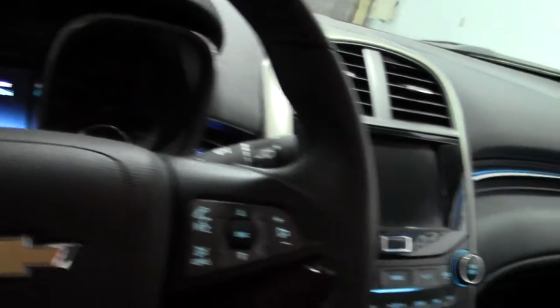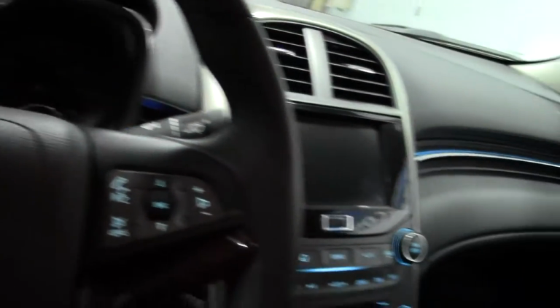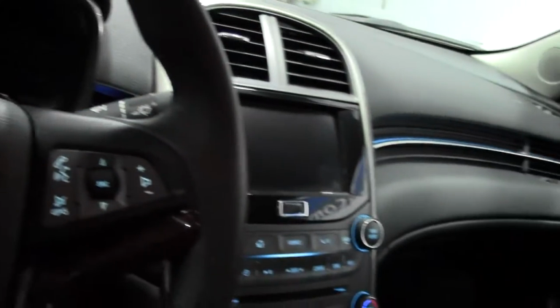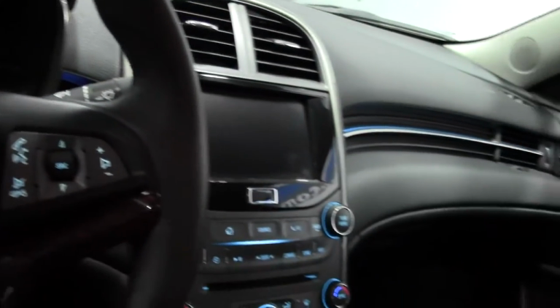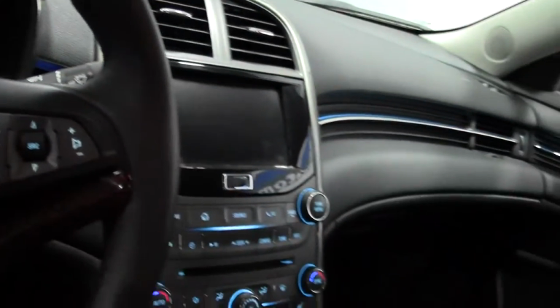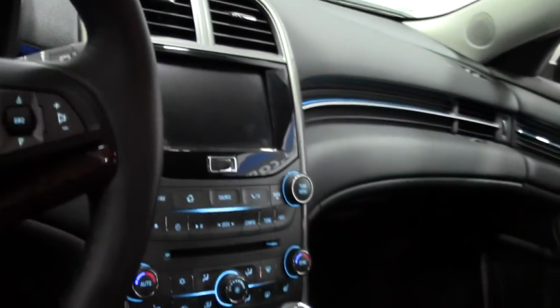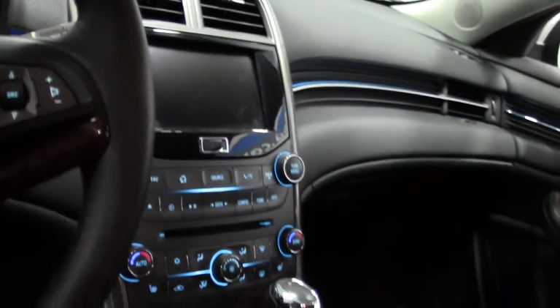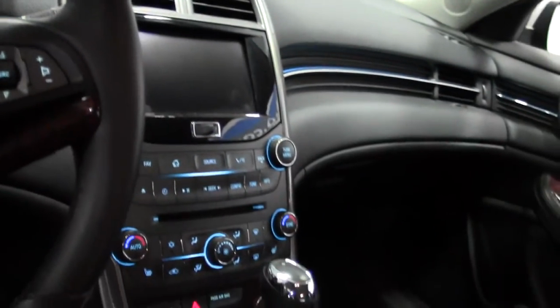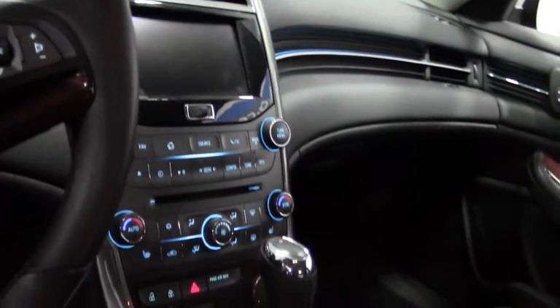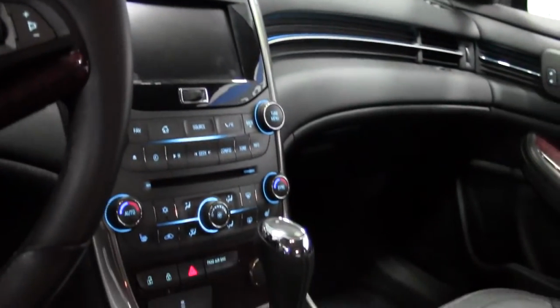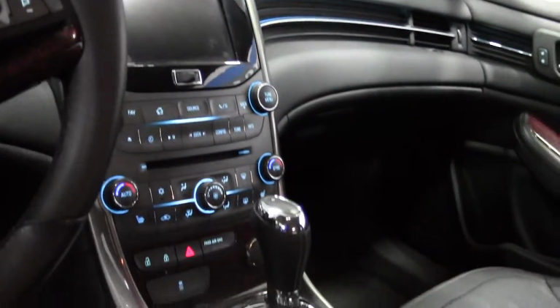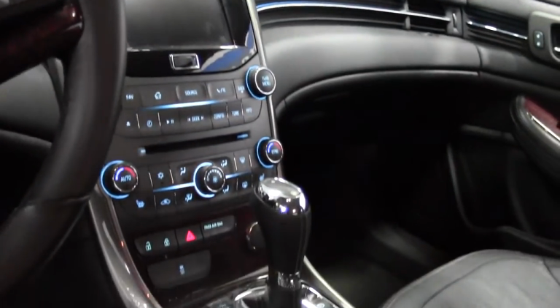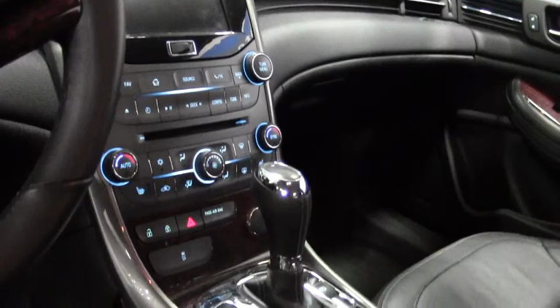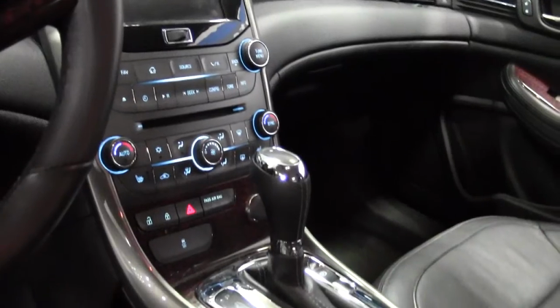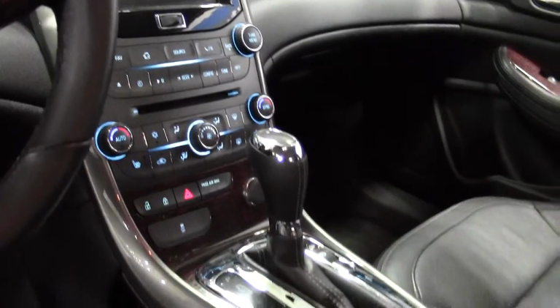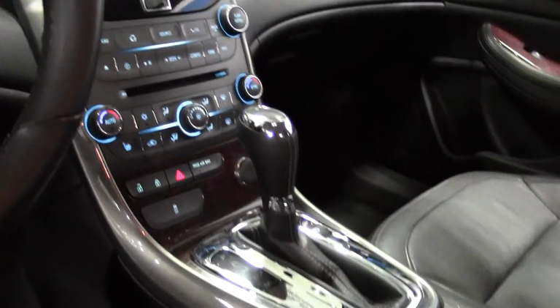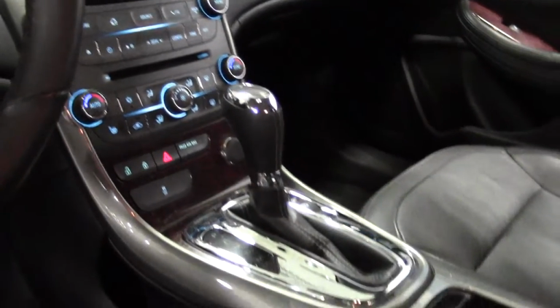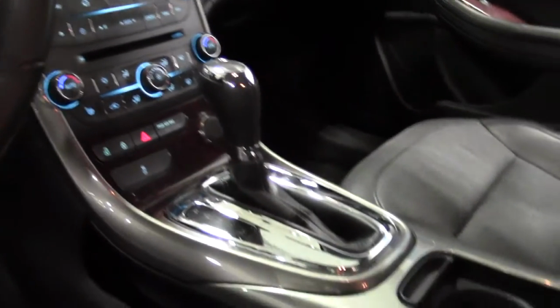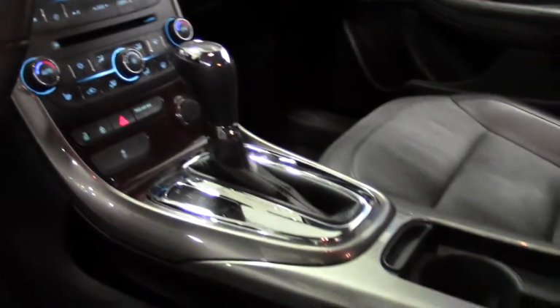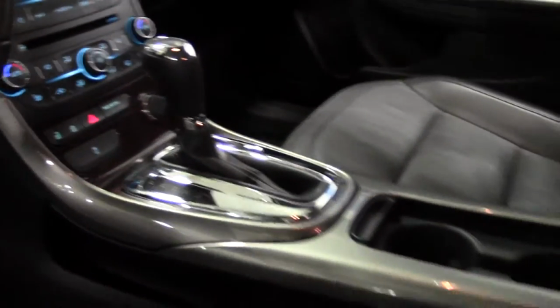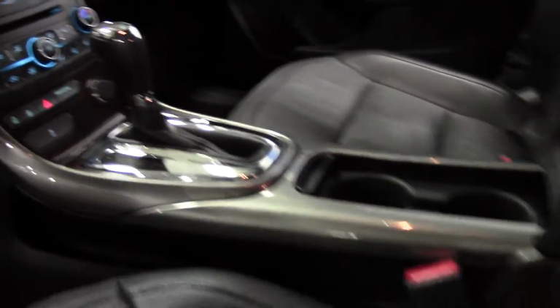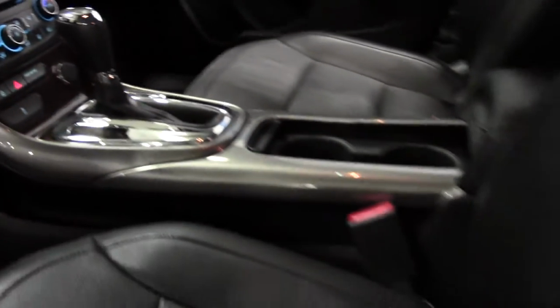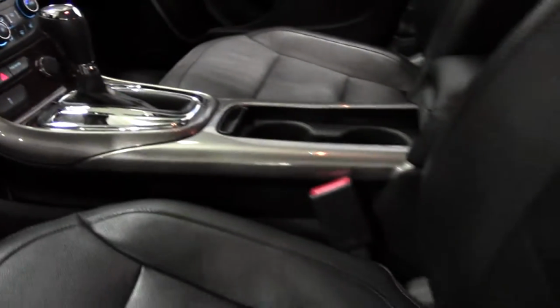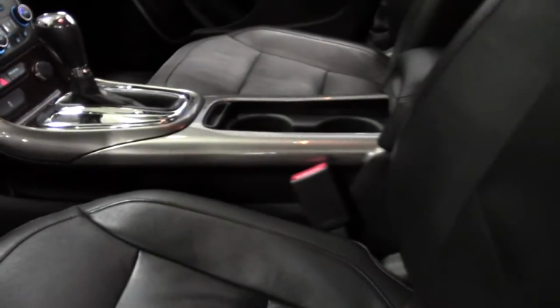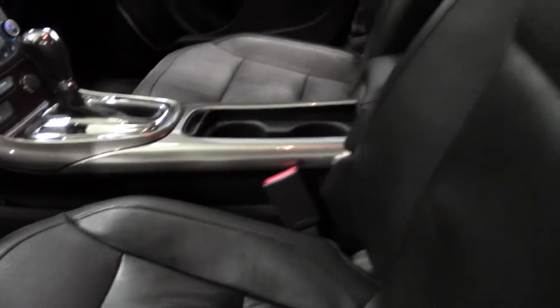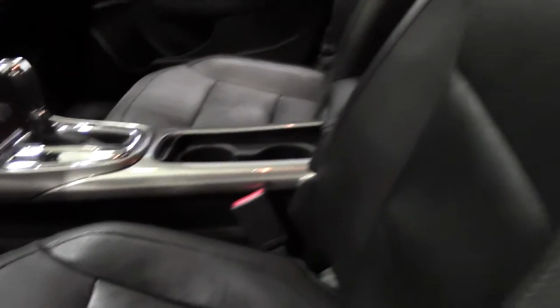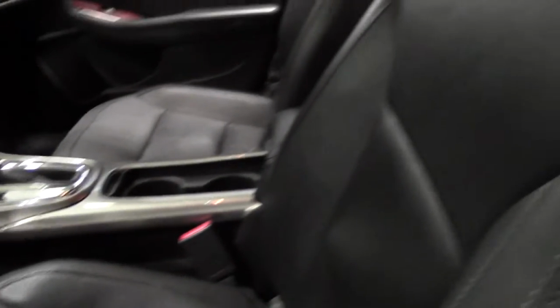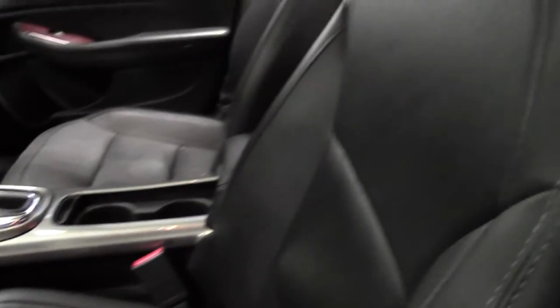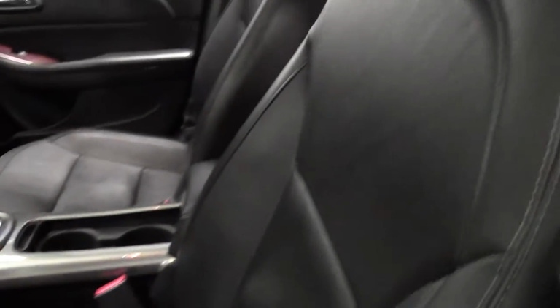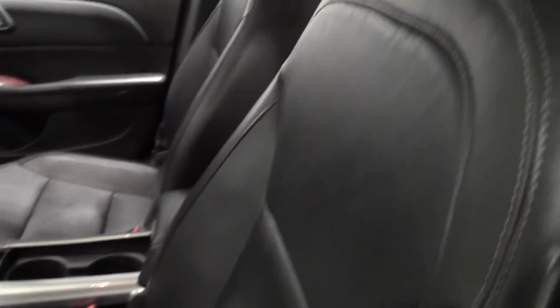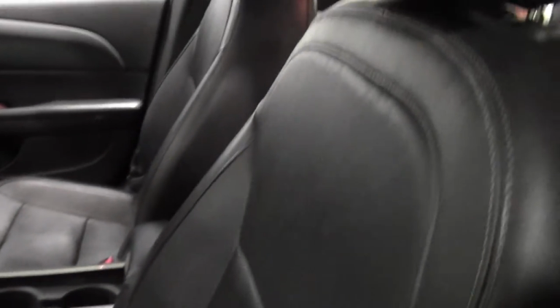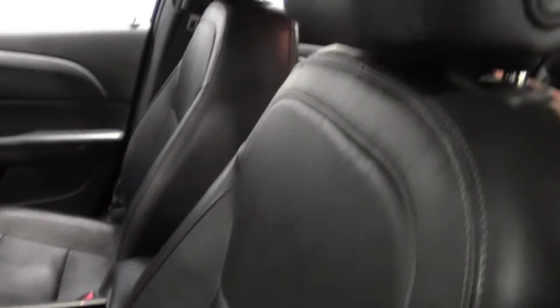On board screen — everything lights up. Wood grain, leather seats. Very upscale.